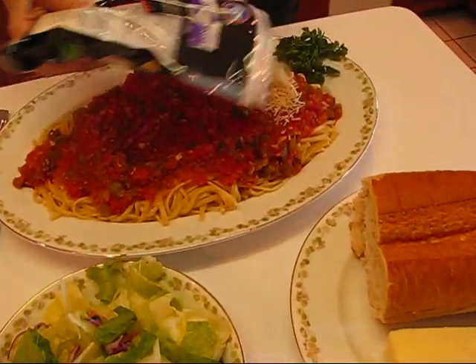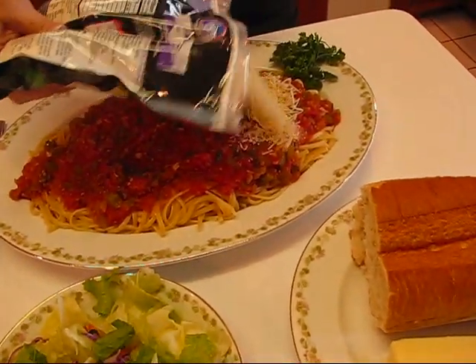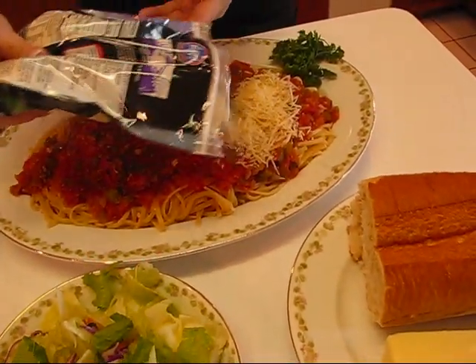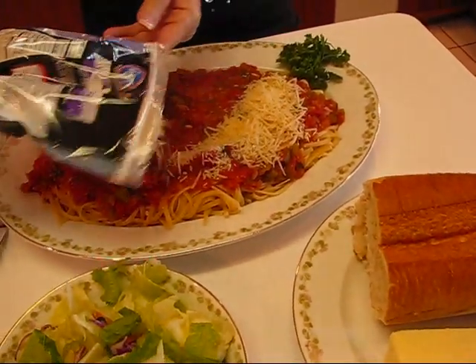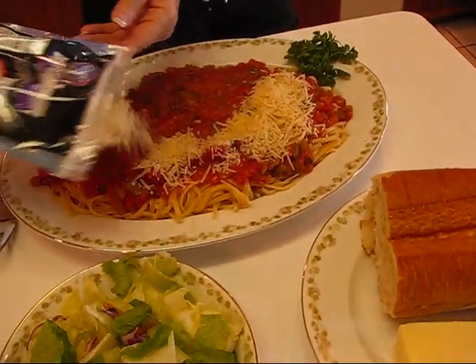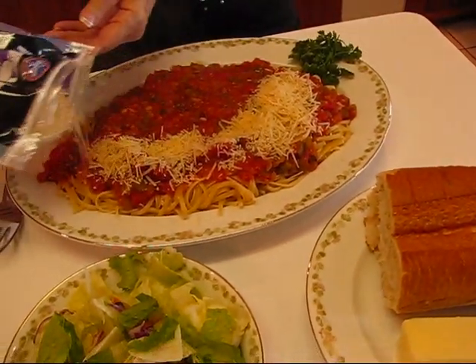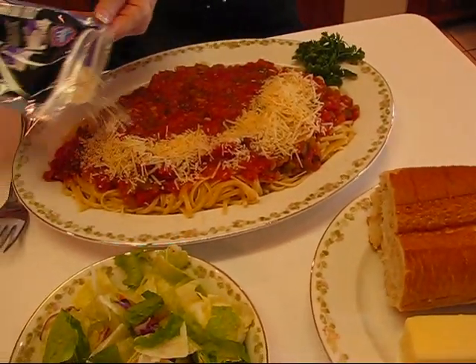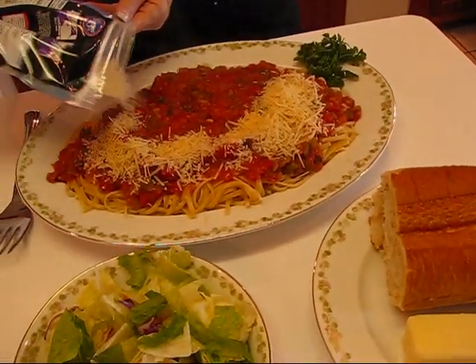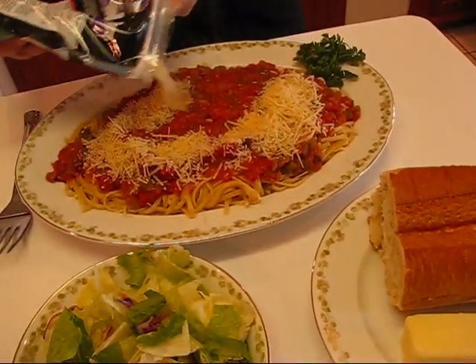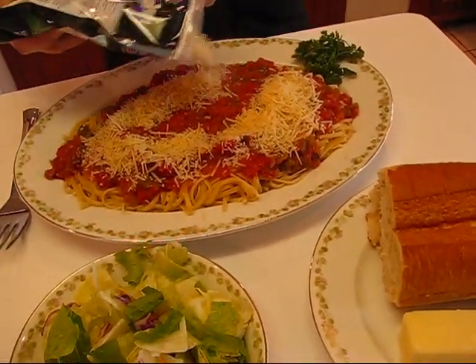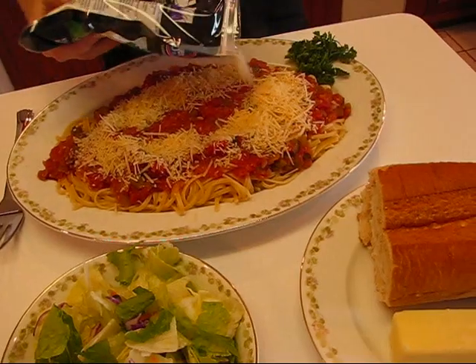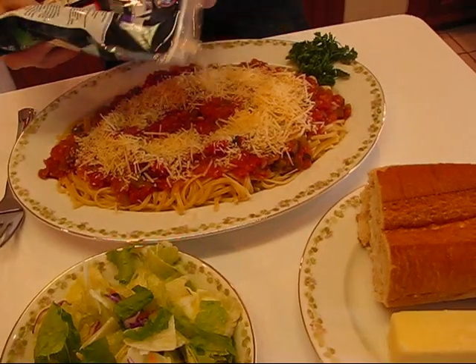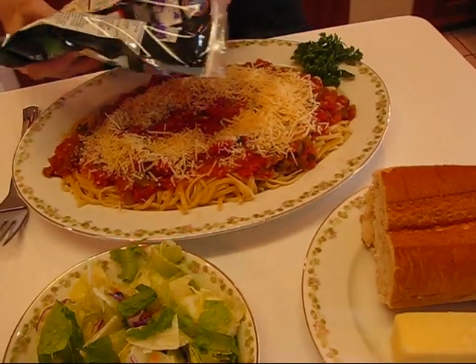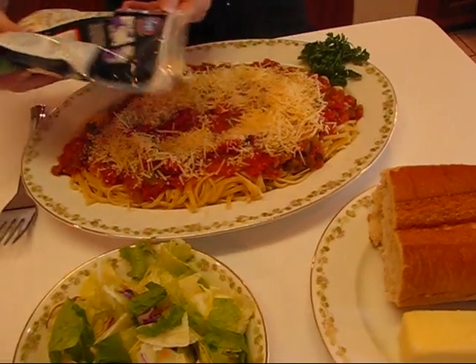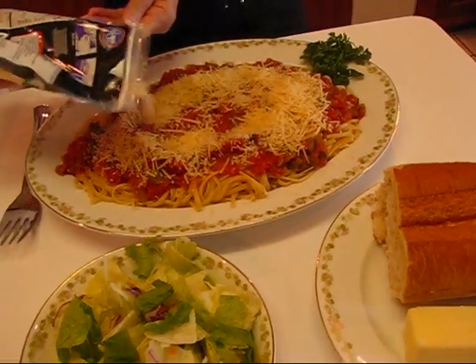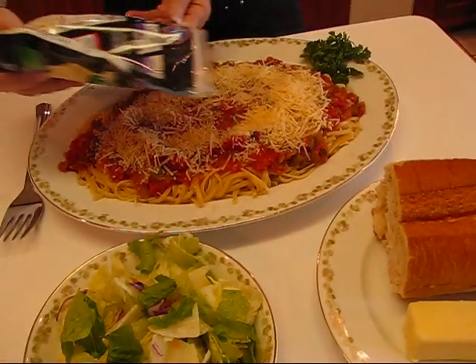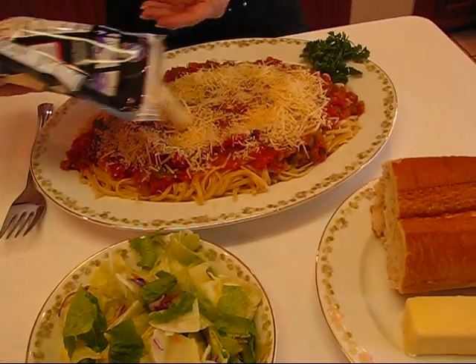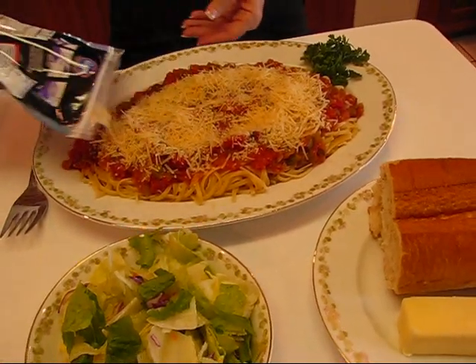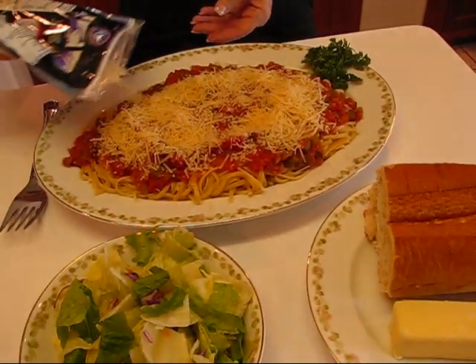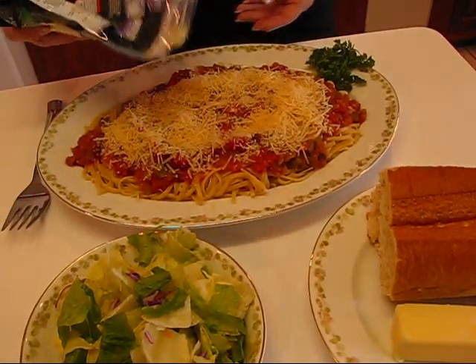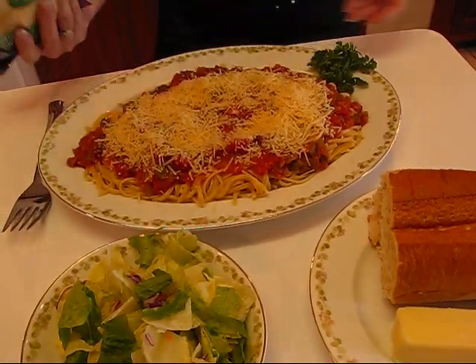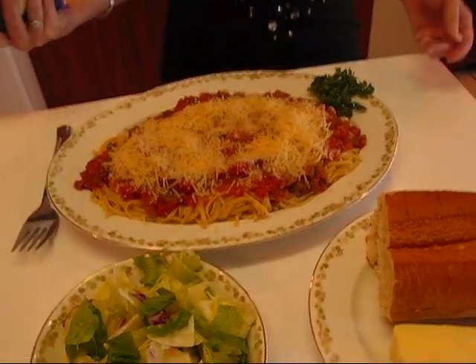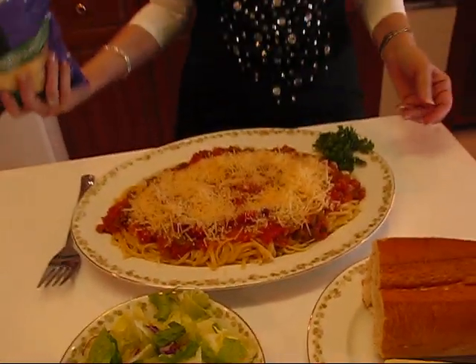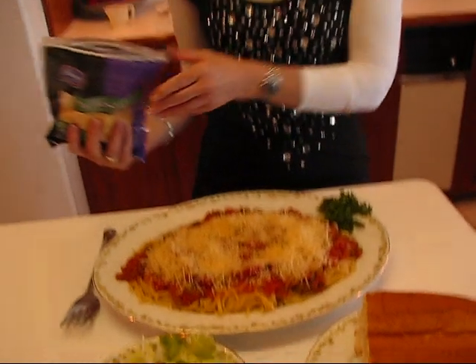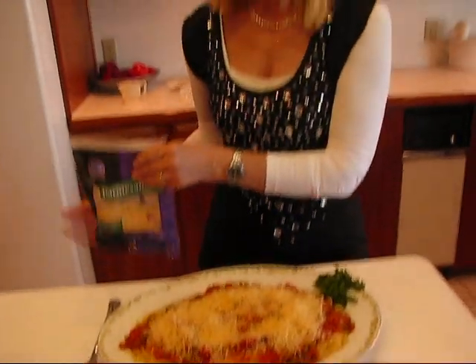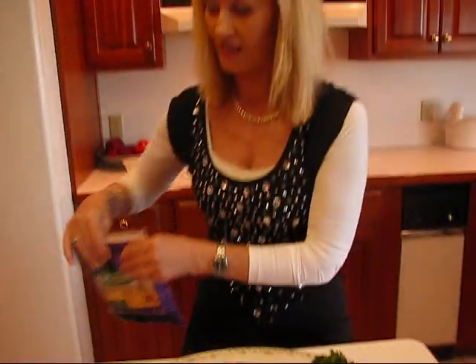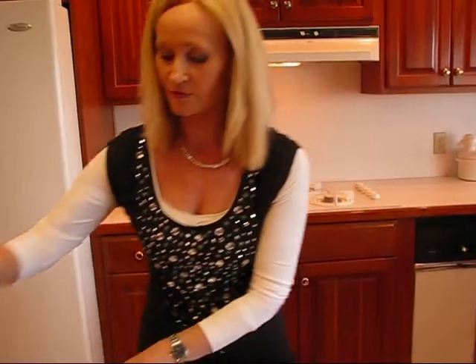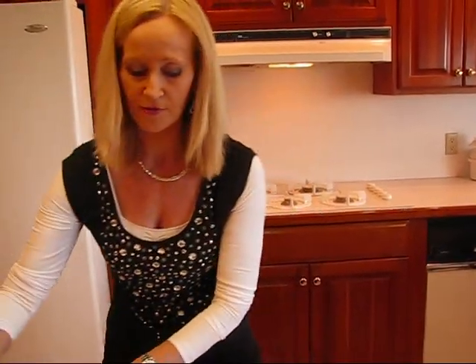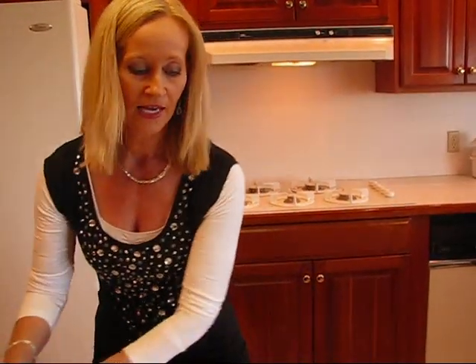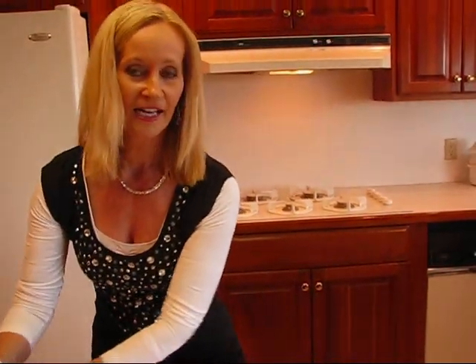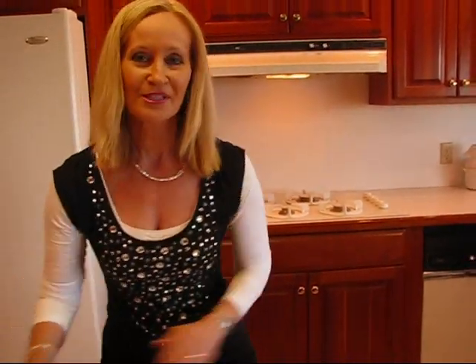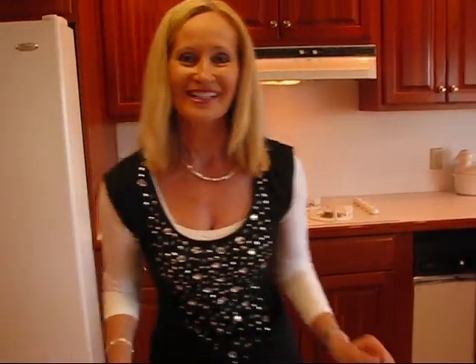I'm just going to put the cheese over the top in about the amount I think my family would like, and we're ready to go. Here's a nice meal for you, and I hope you enjoy it.